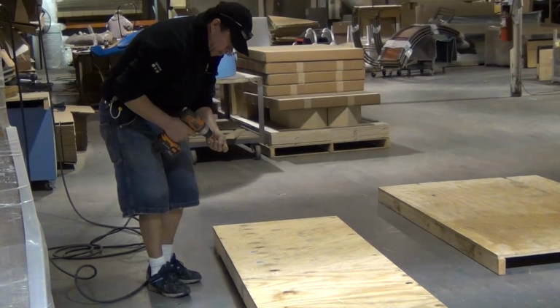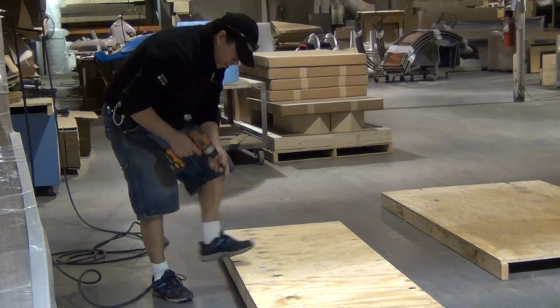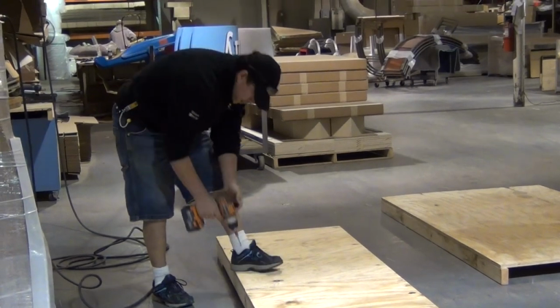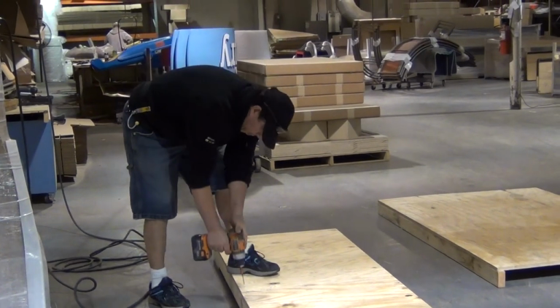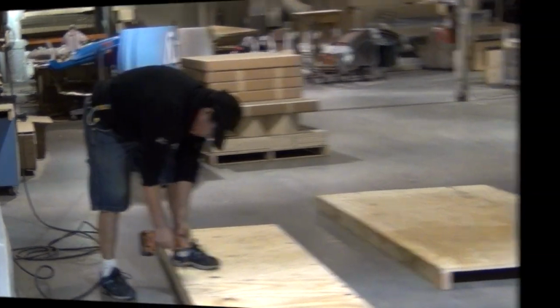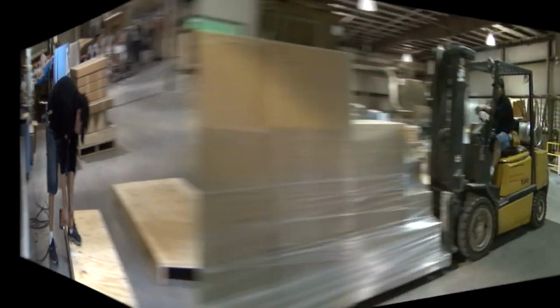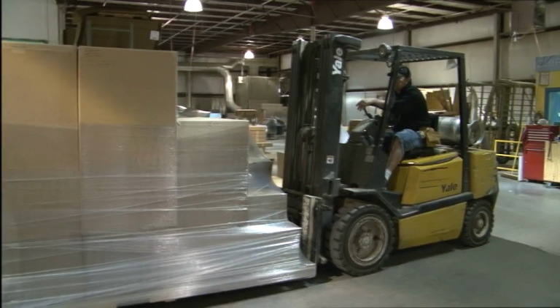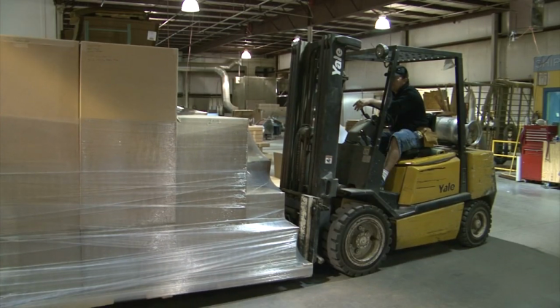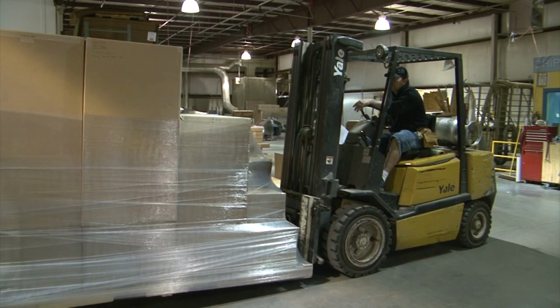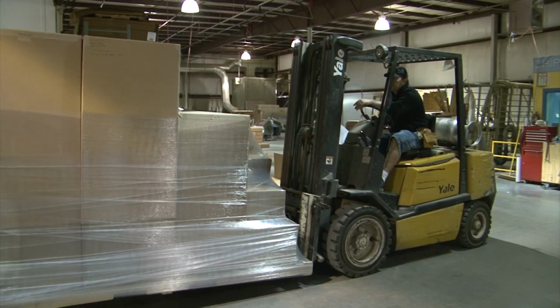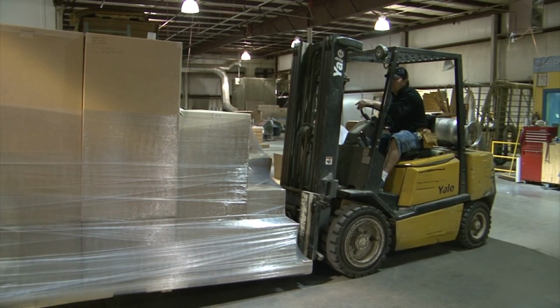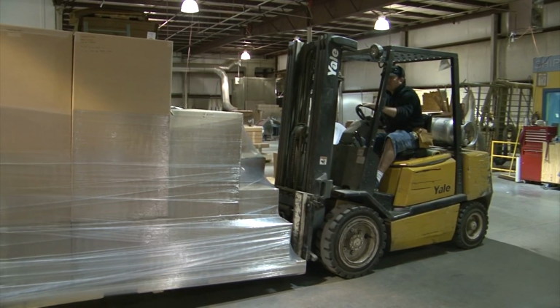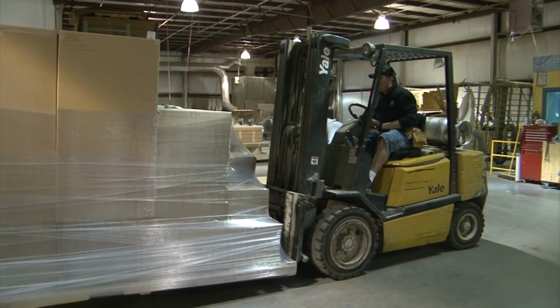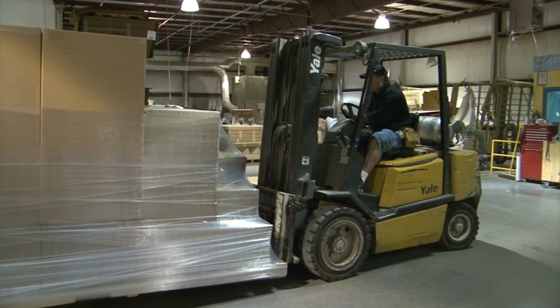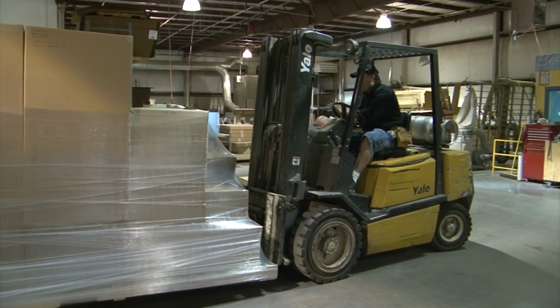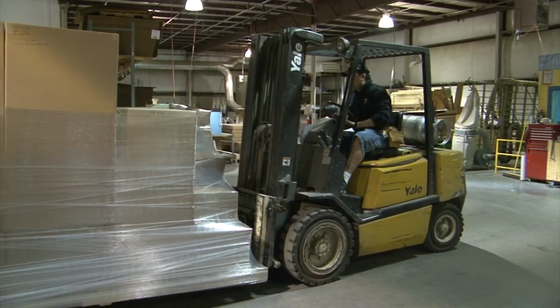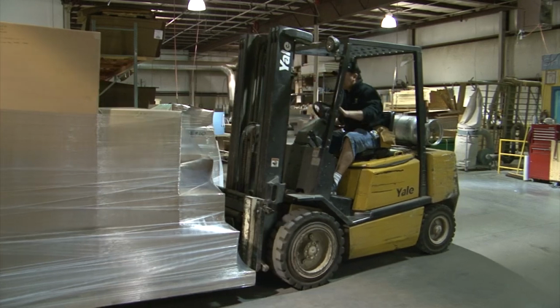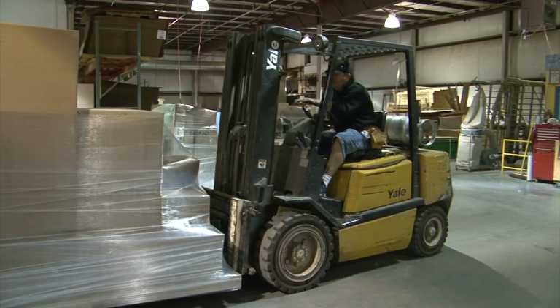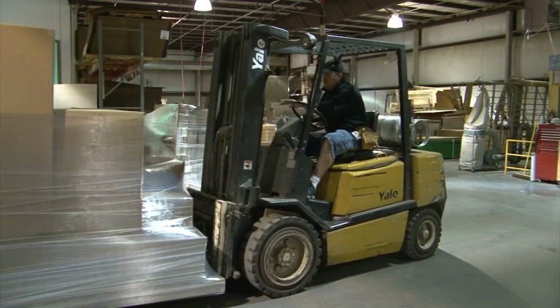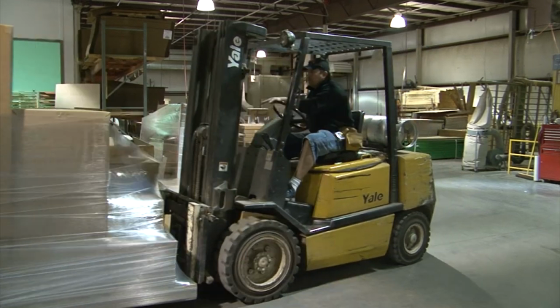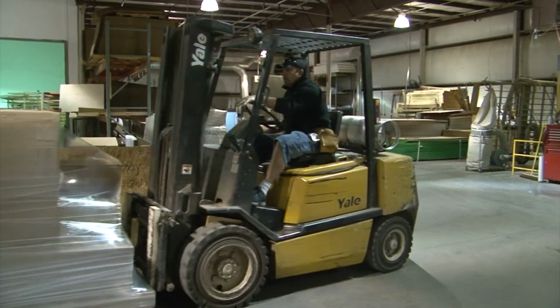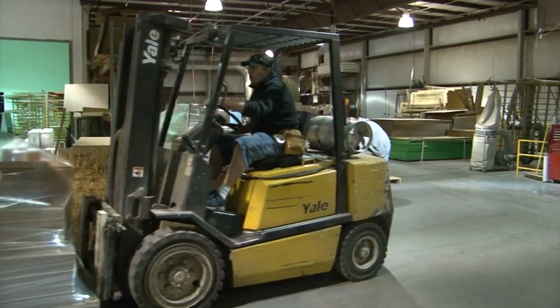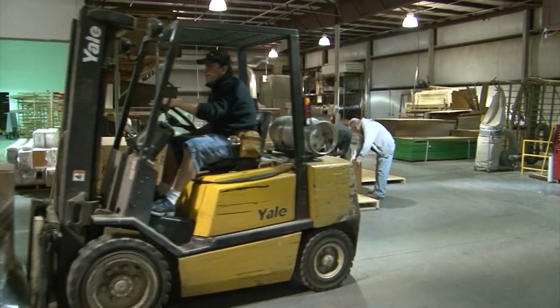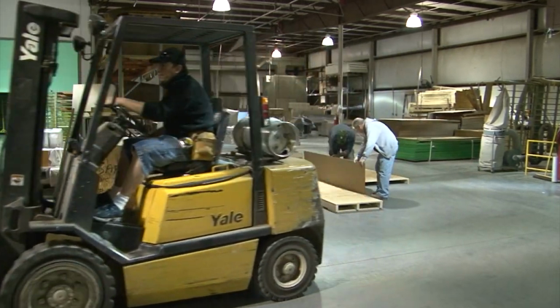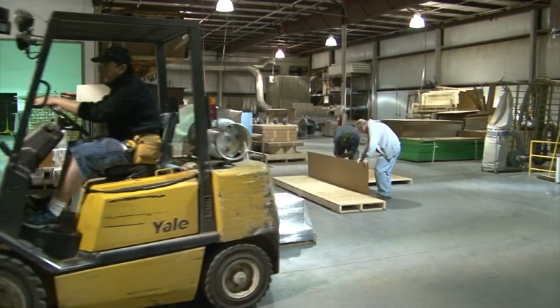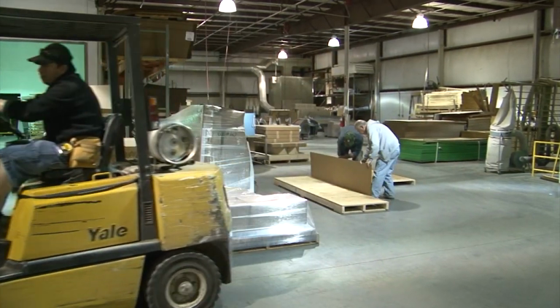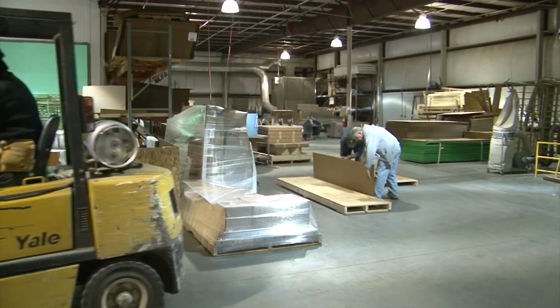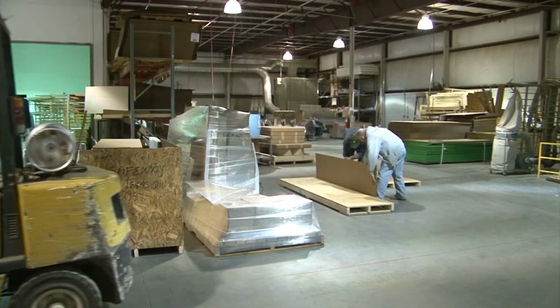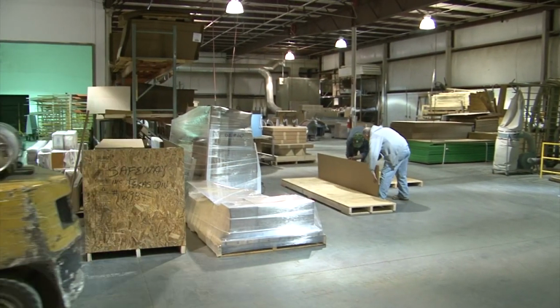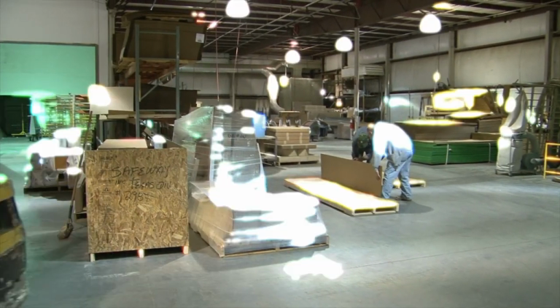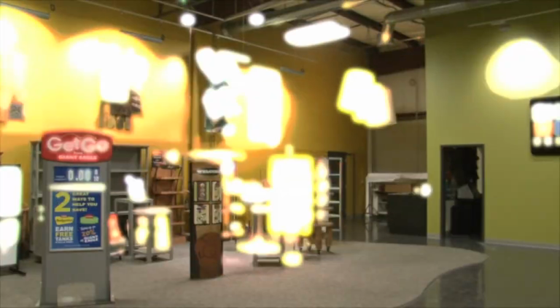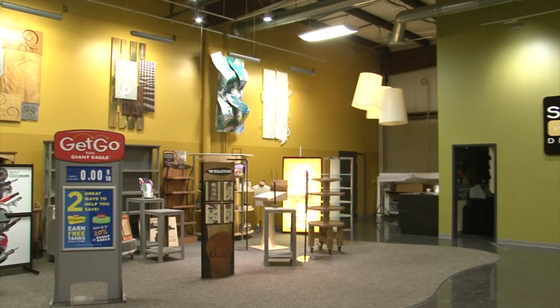Our Detroit and Novi facilities are shipping items daily all across the country. We take pride in the way we crate and ship our products and have a goal of zero damage.